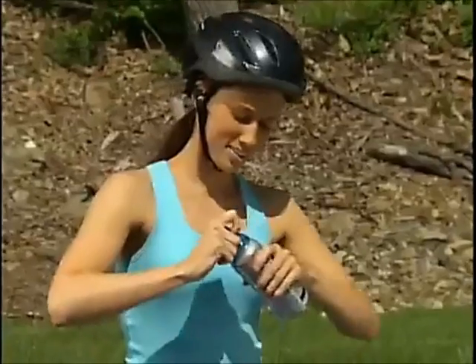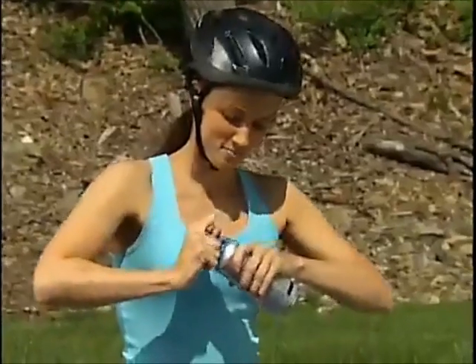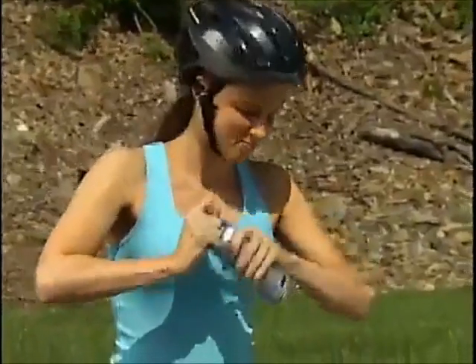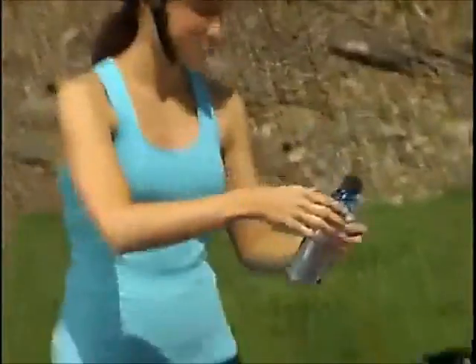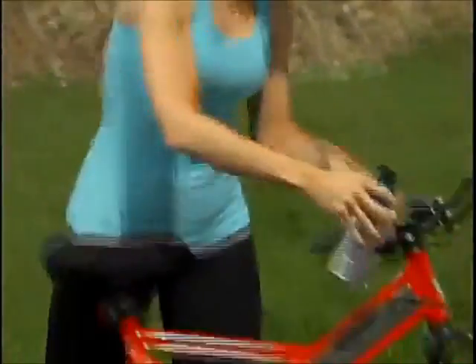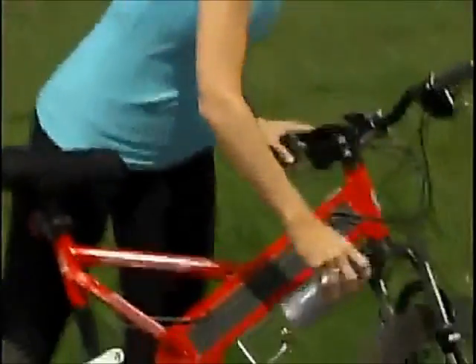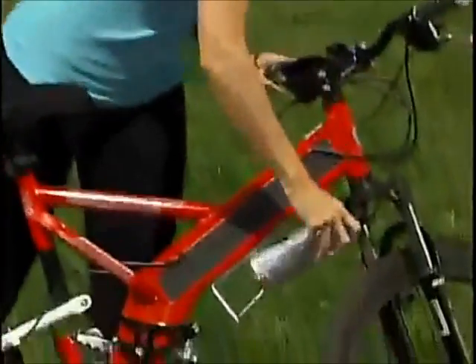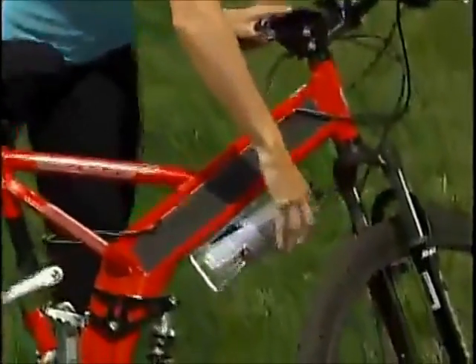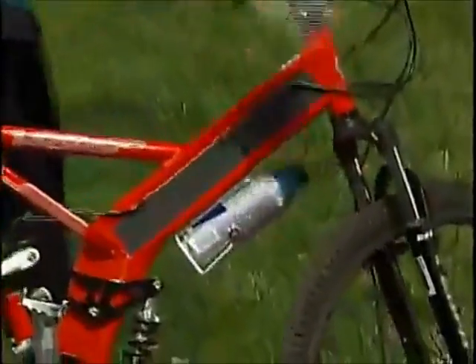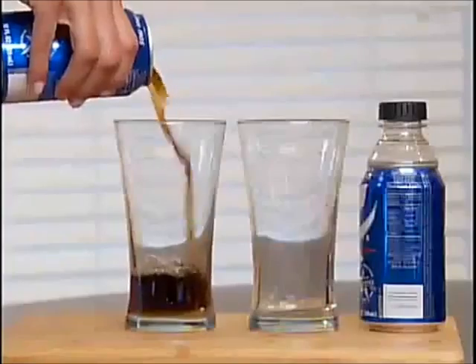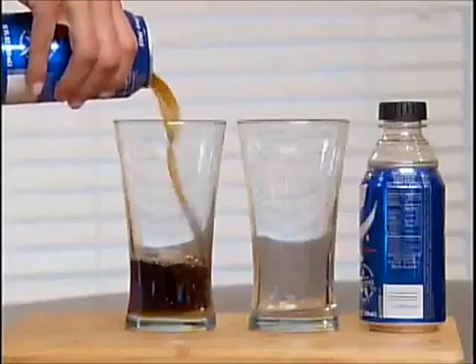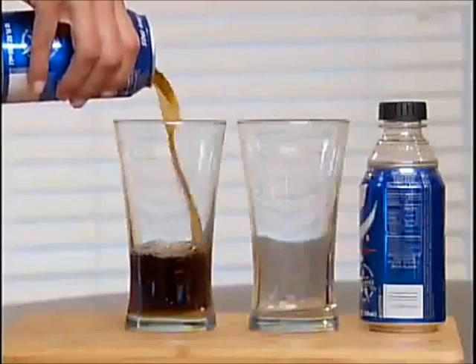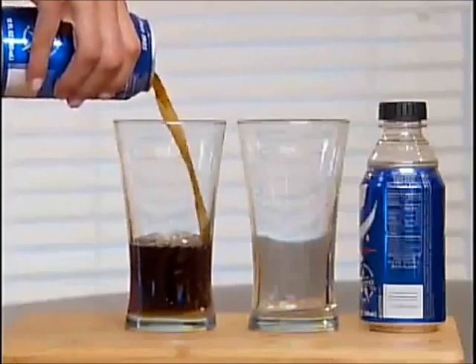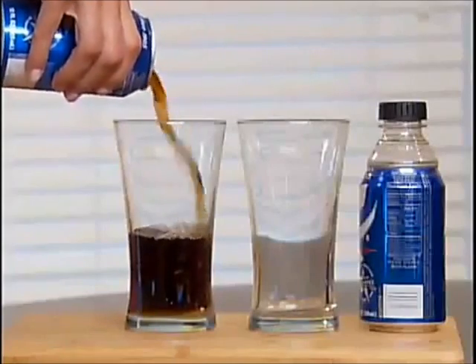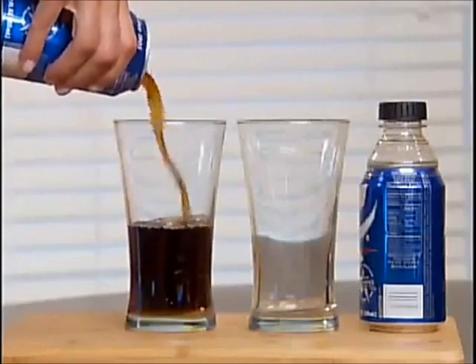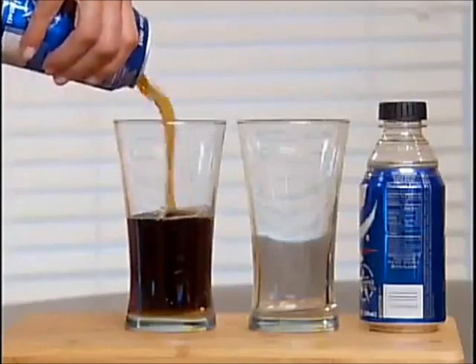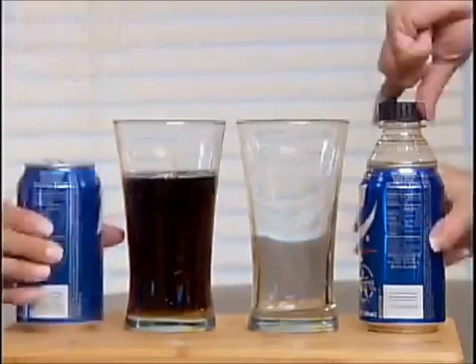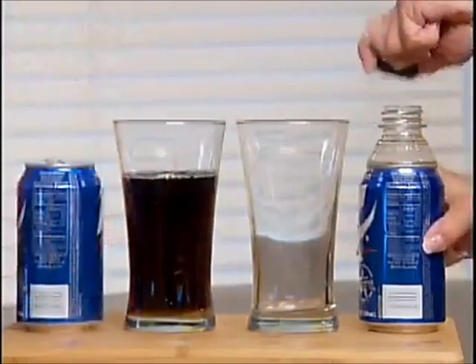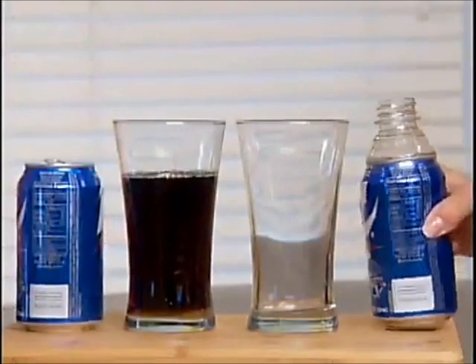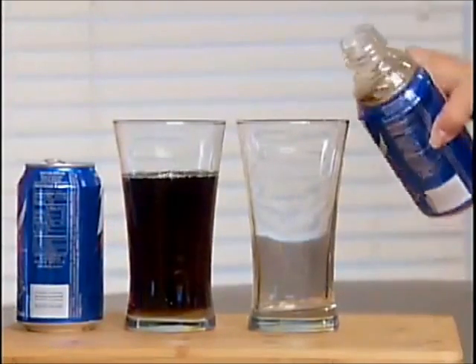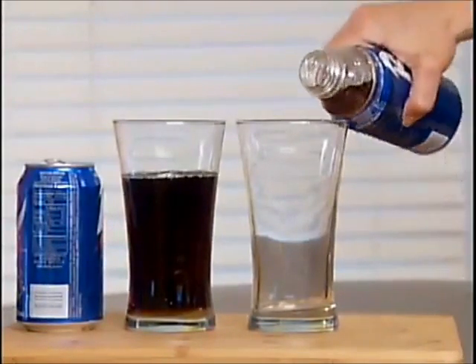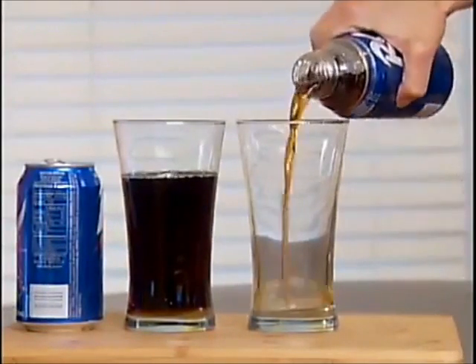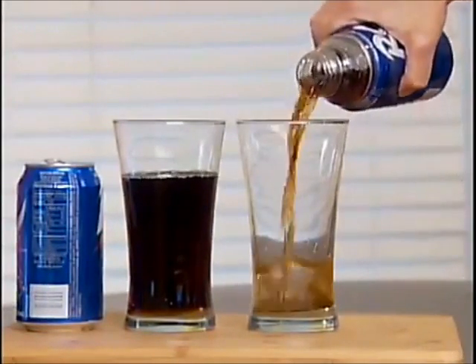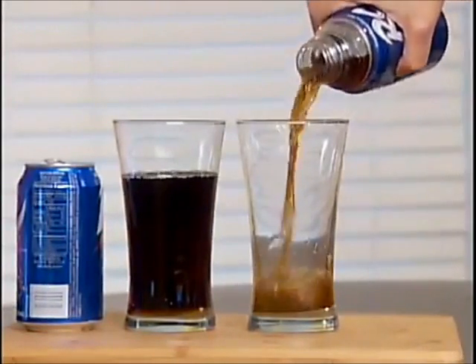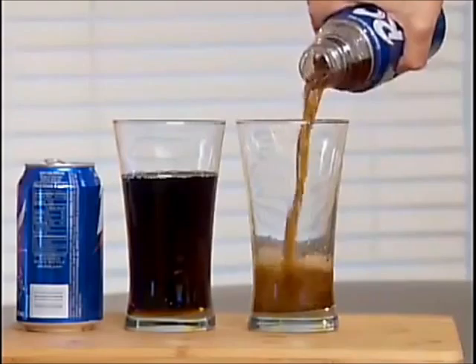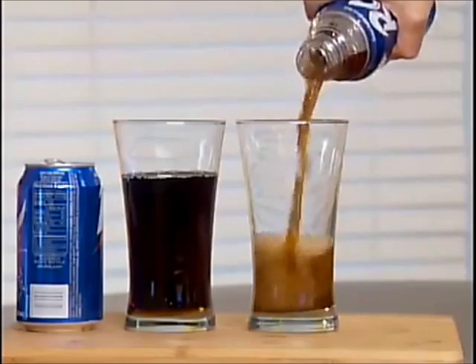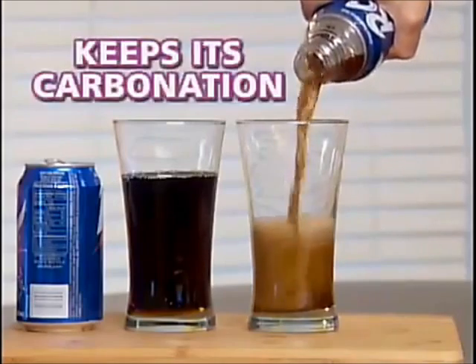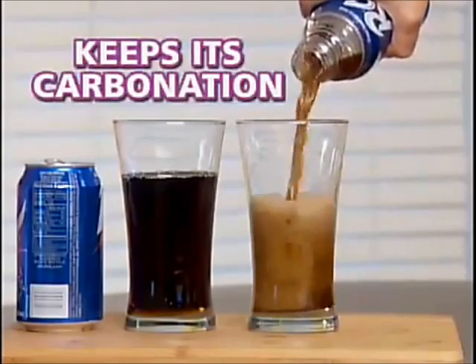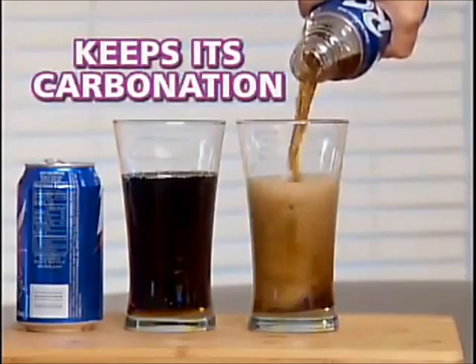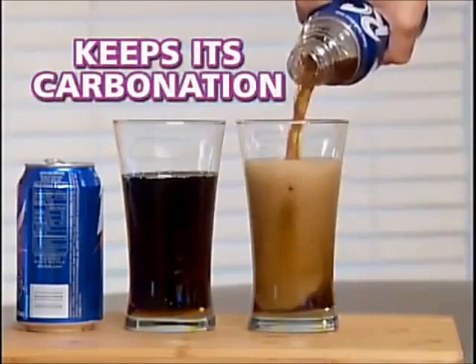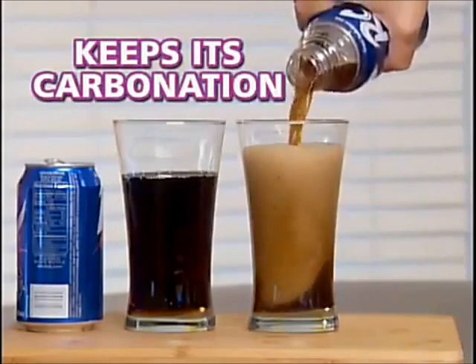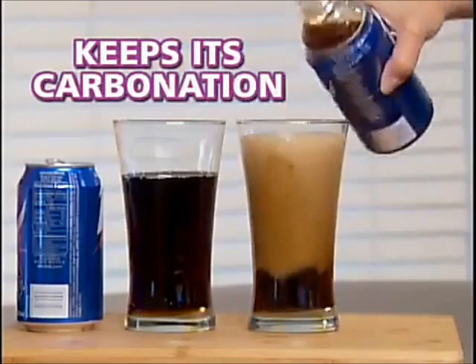It's great for taking your can of energy drink on a bike ride. Left-over sodas go flat, but Bottle Top turns that can of soda into a screw top bottle and keeps its carbonation for days.